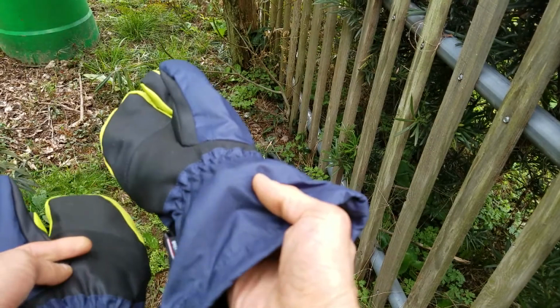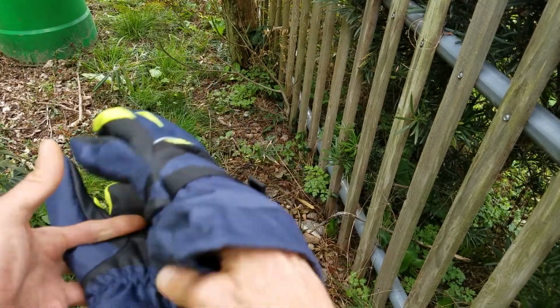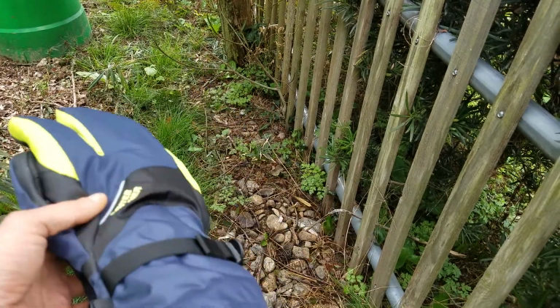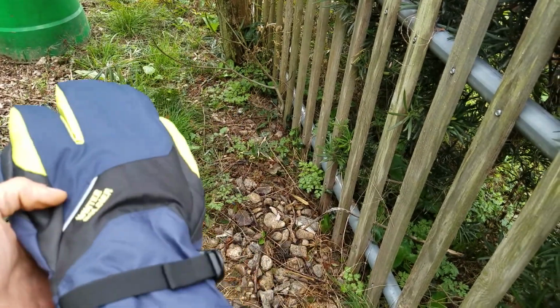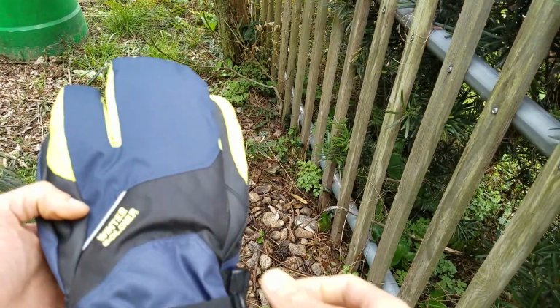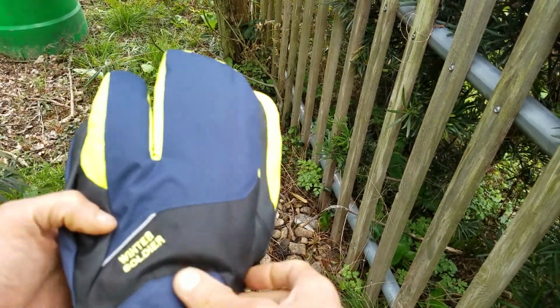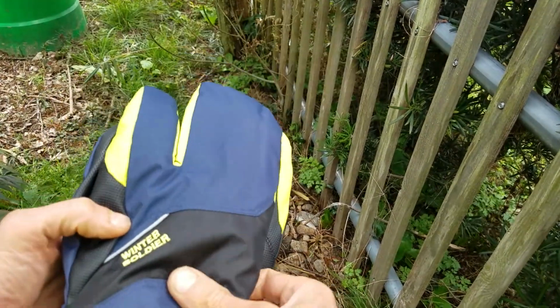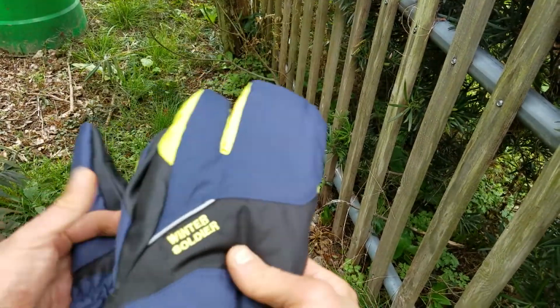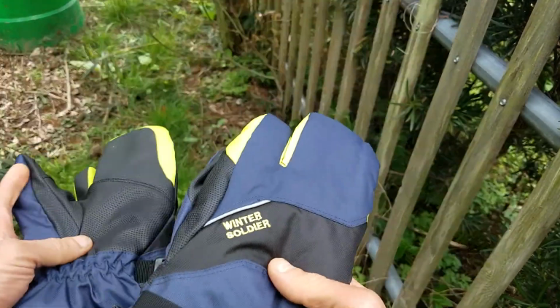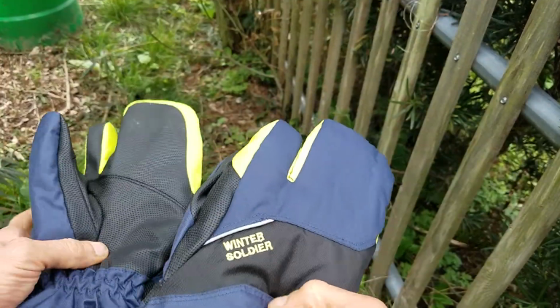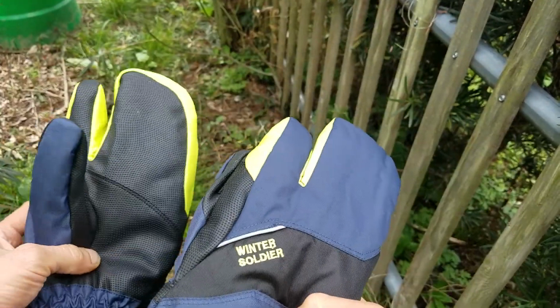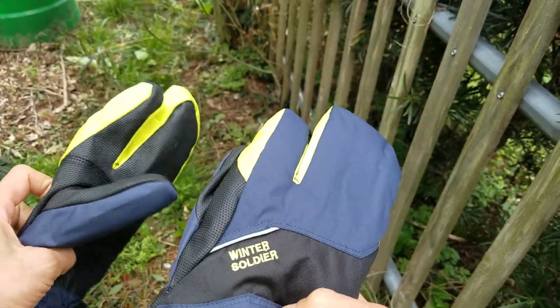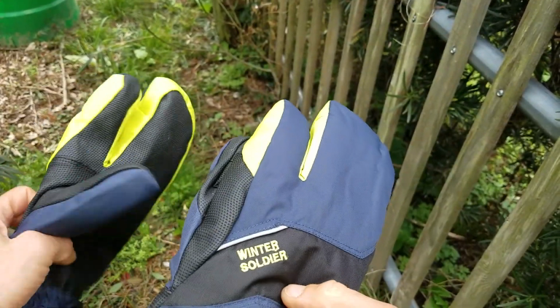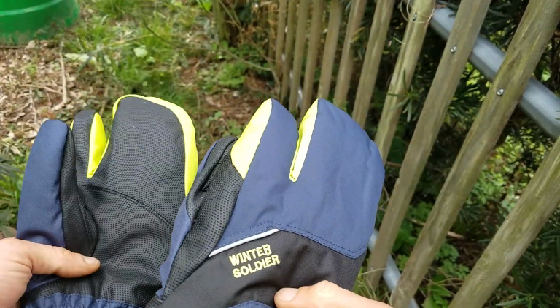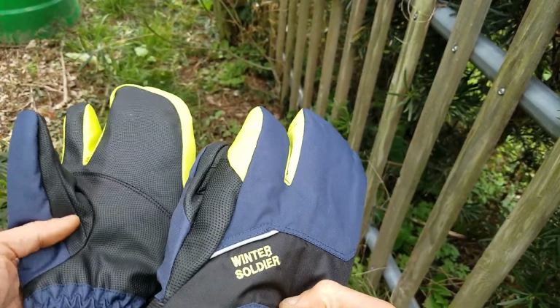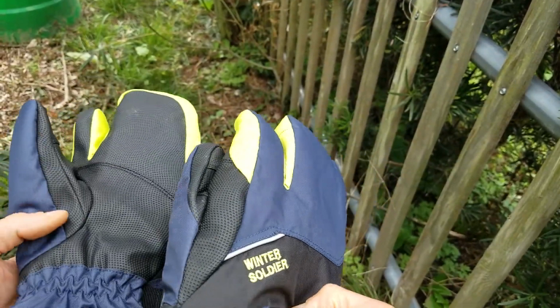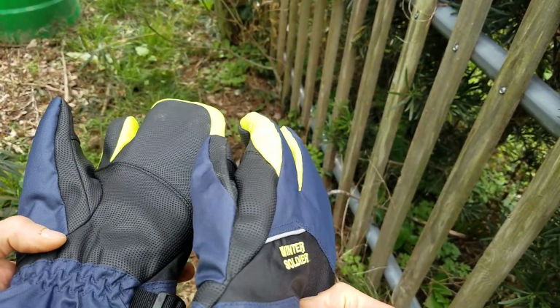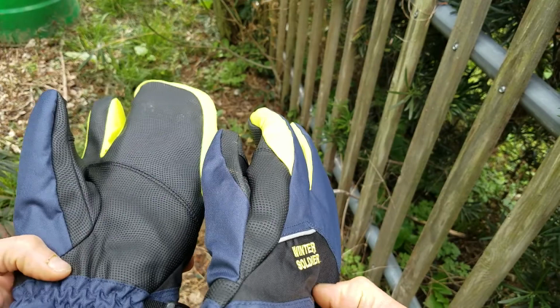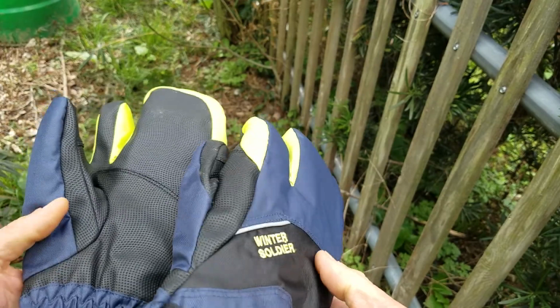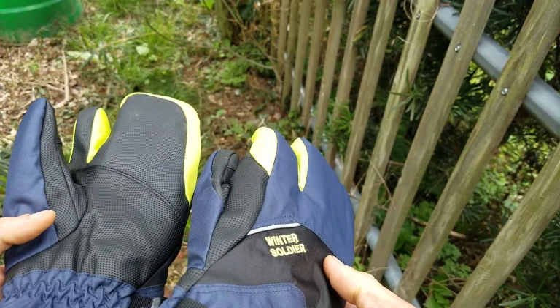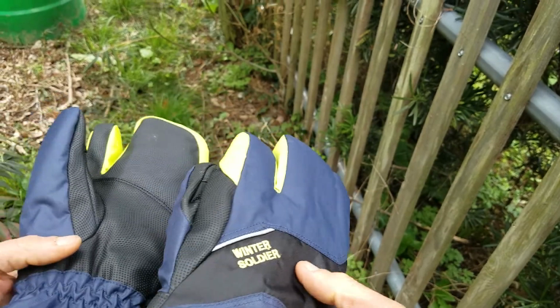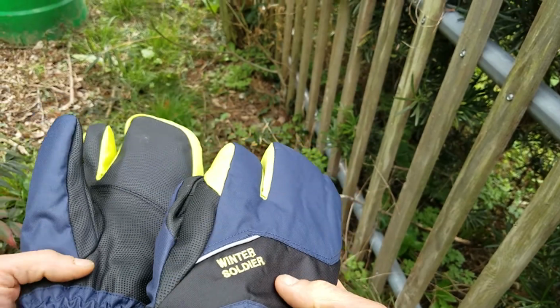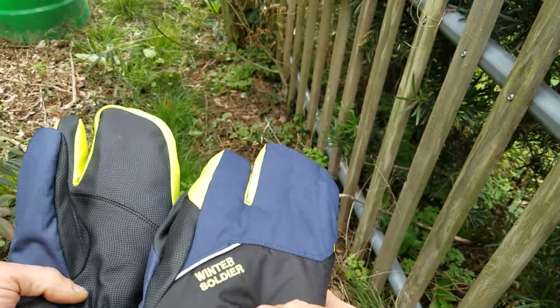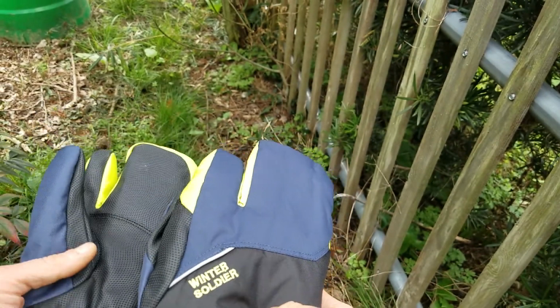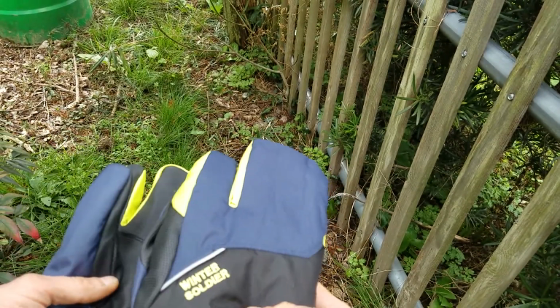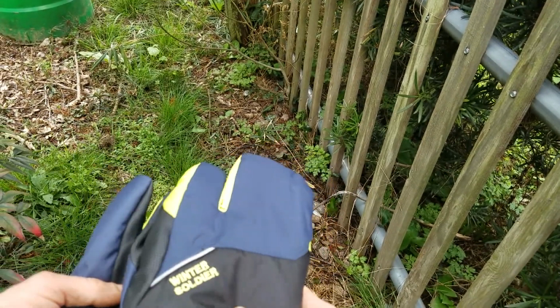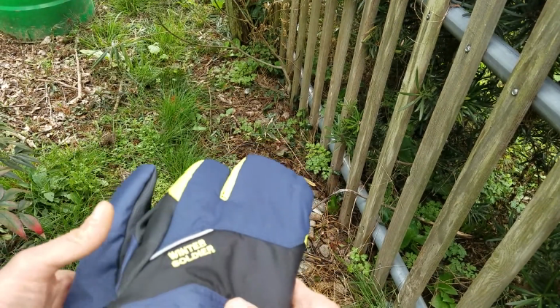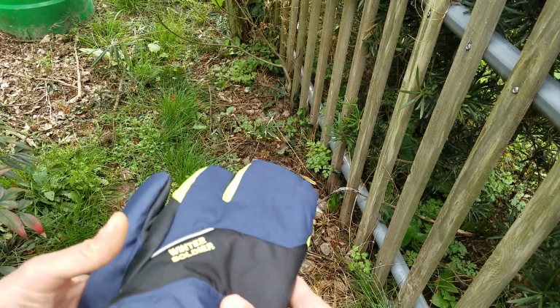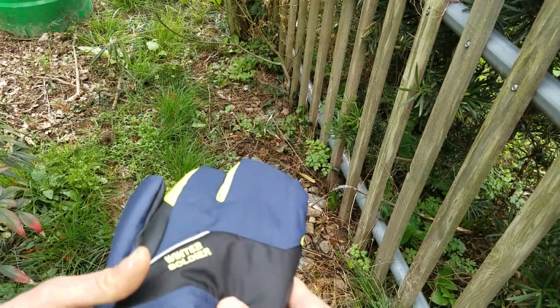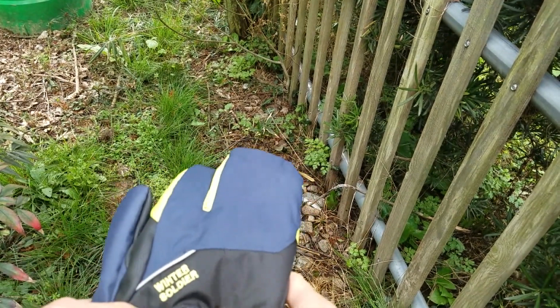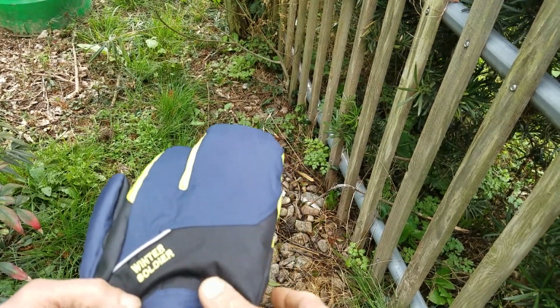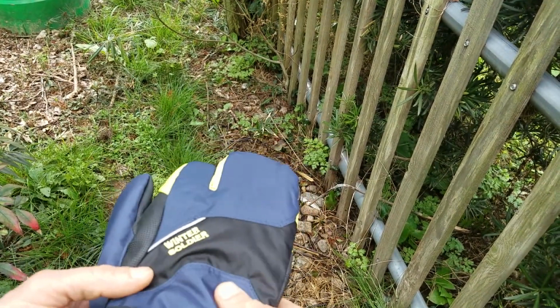These are some cheap lobster style half mitten, half glove gloves called Winter Soldier from Japan for about $13.